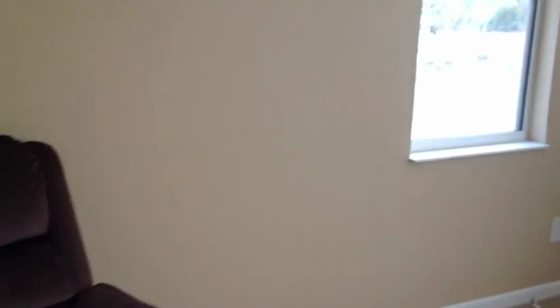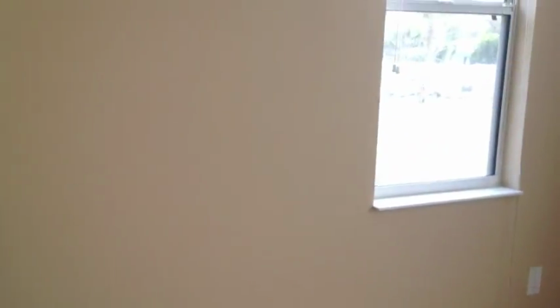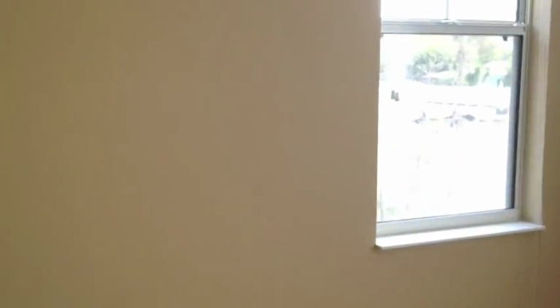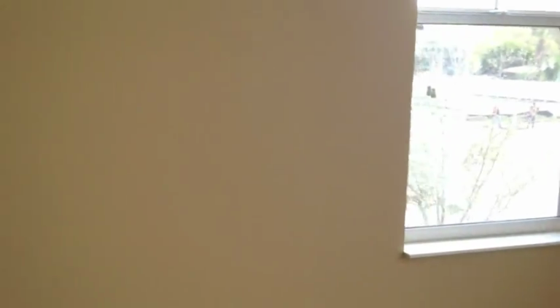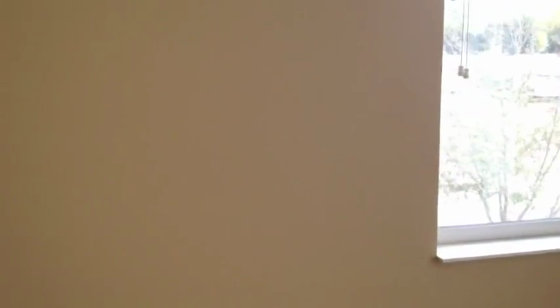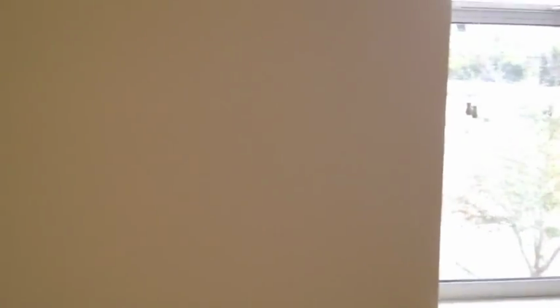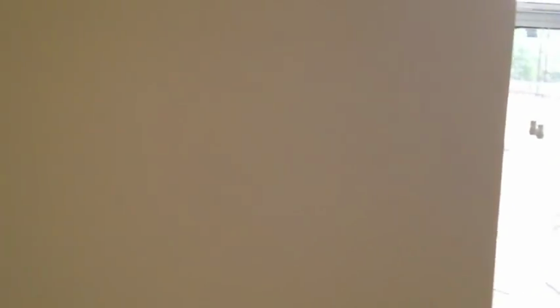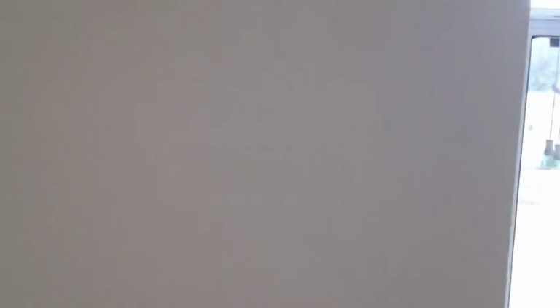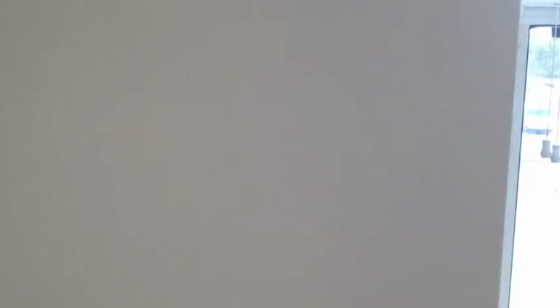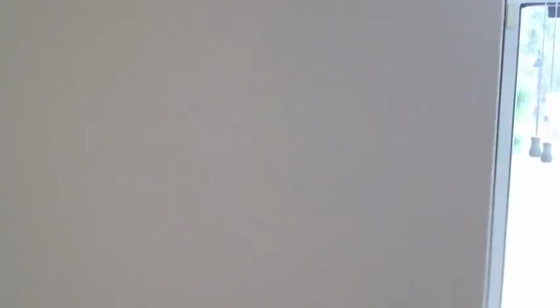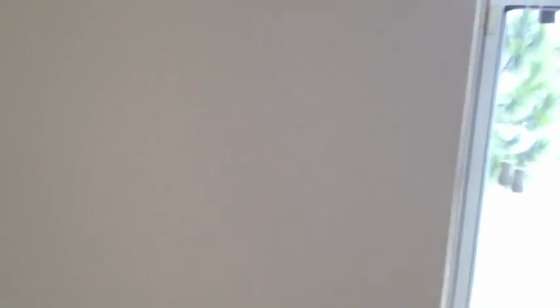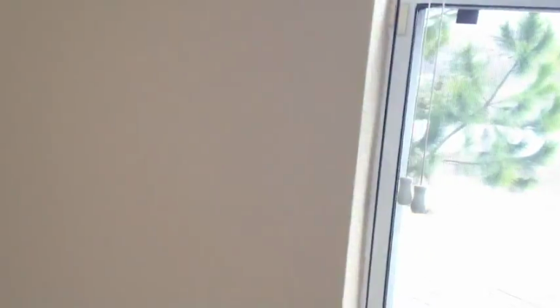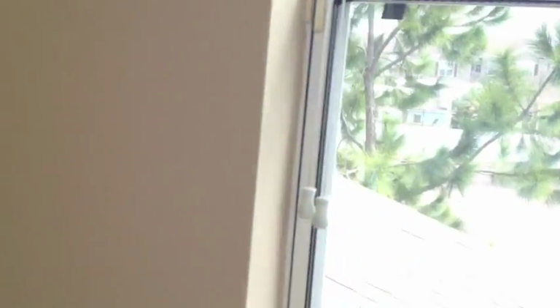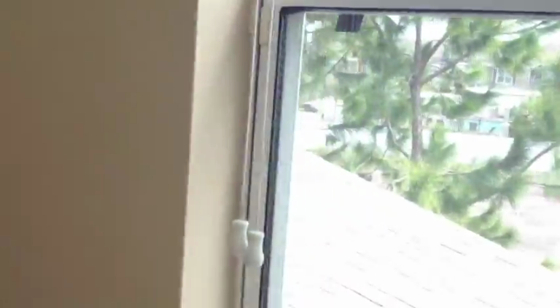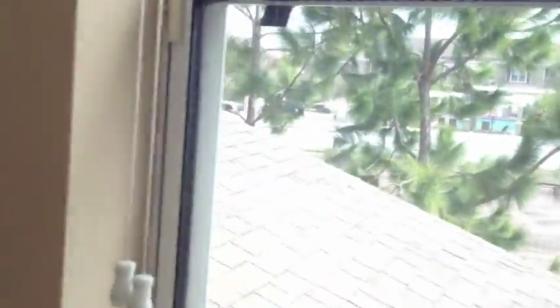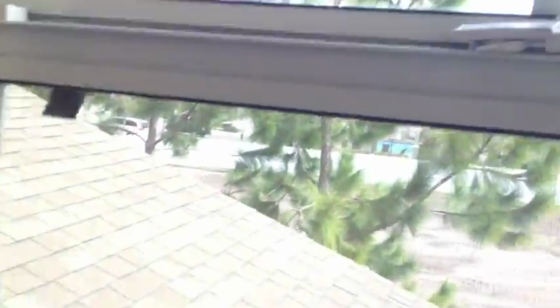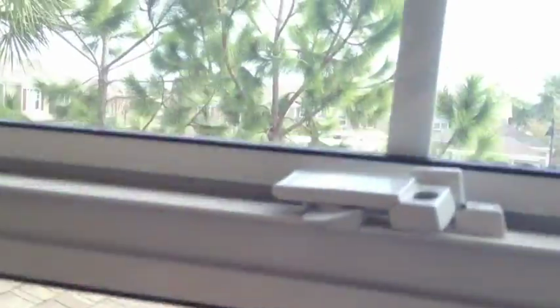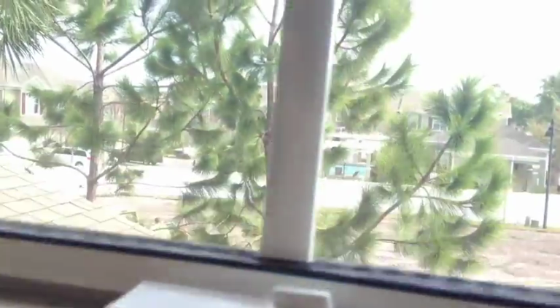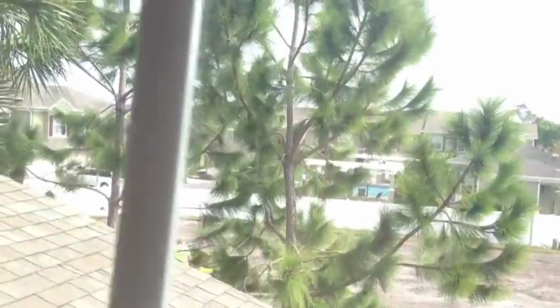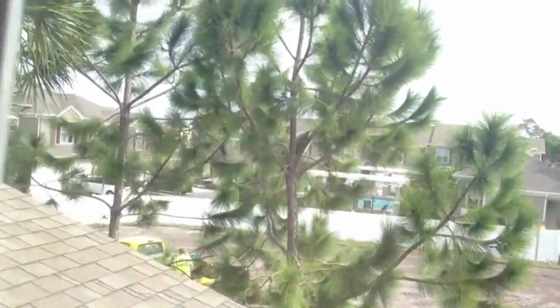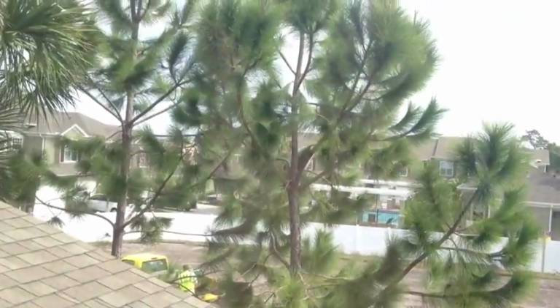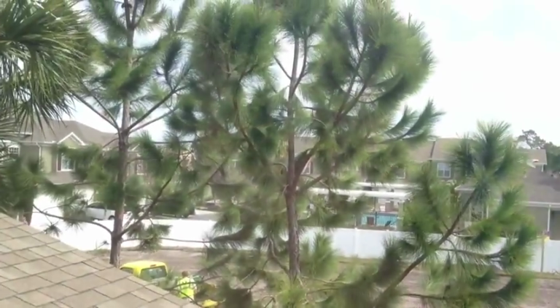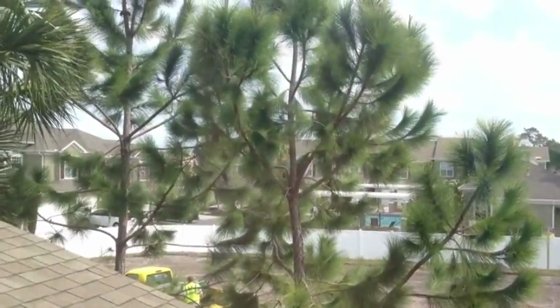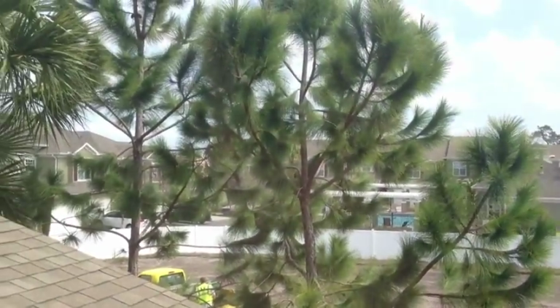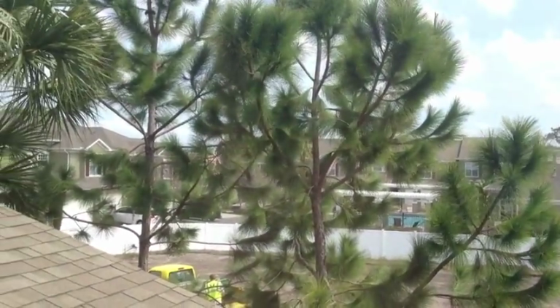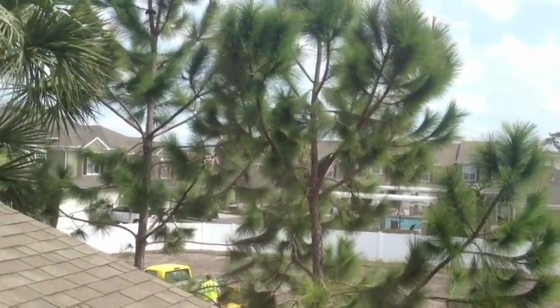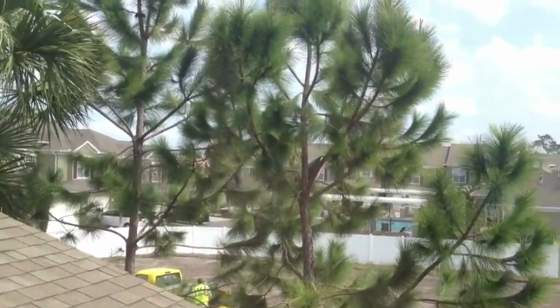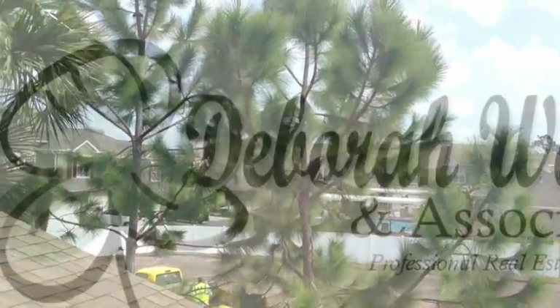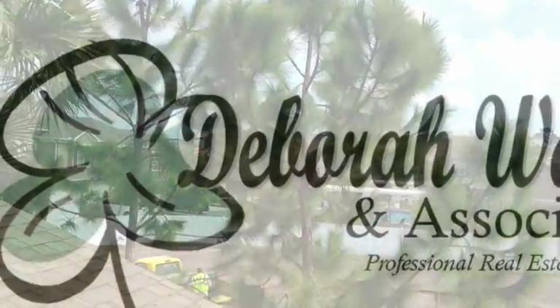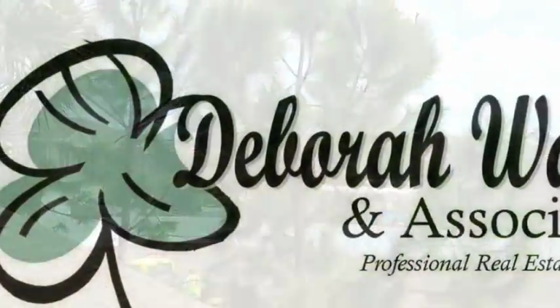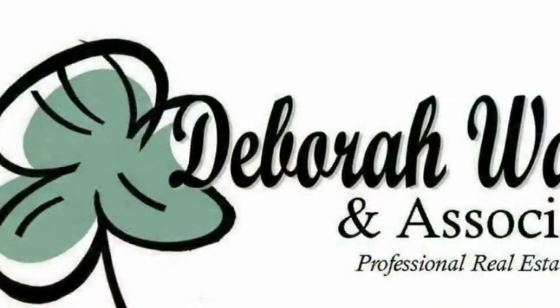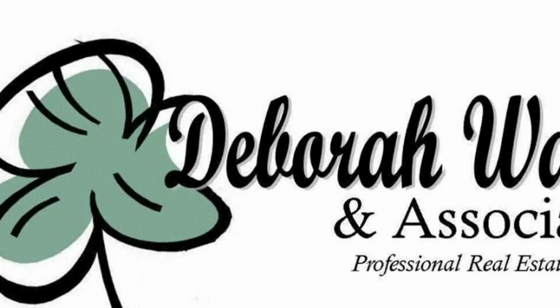If you'd like more information on this townhouse, please give us a call. Our number is 727-216-9247. Again, it's Deb Ward, the Irish Realtor — make it a great day!